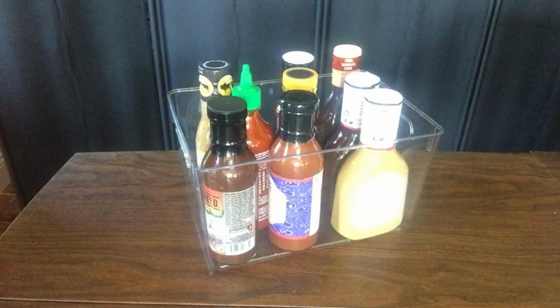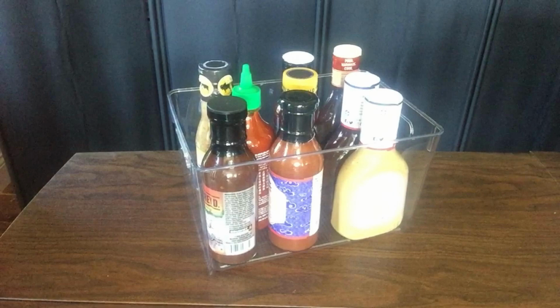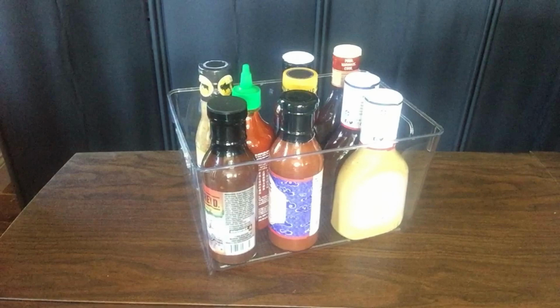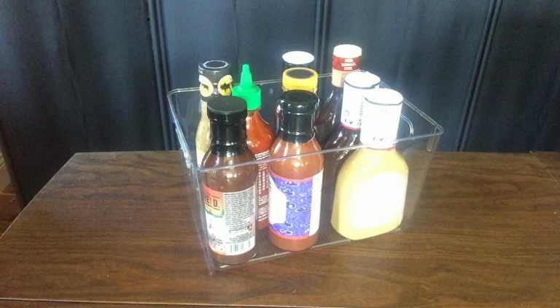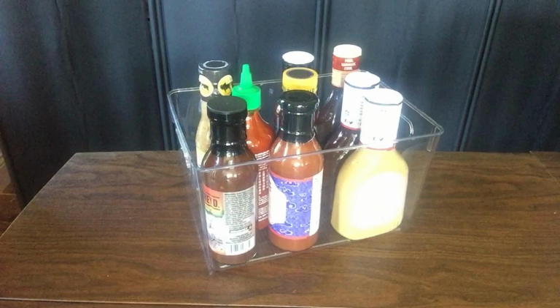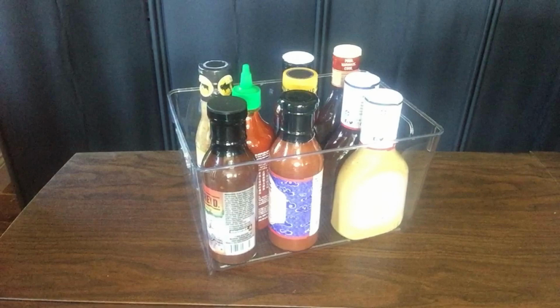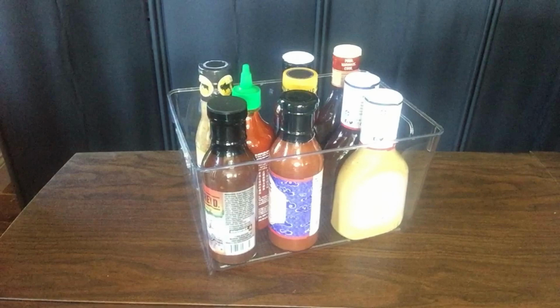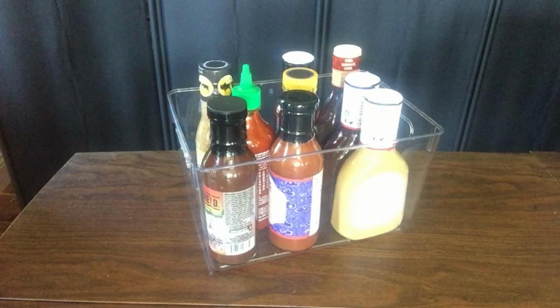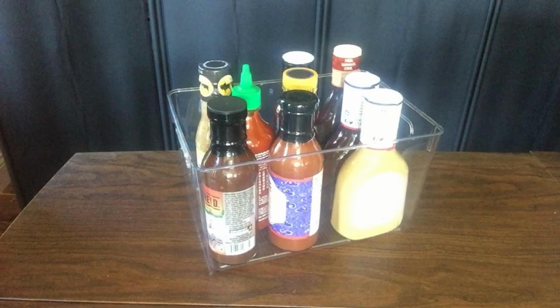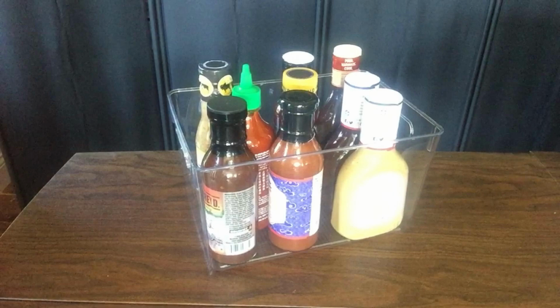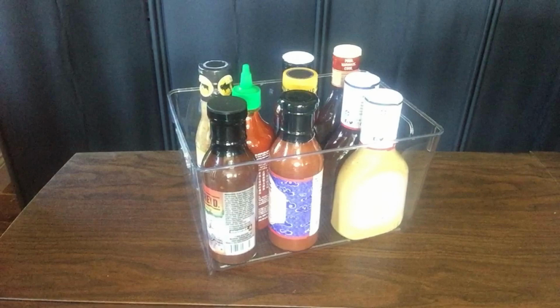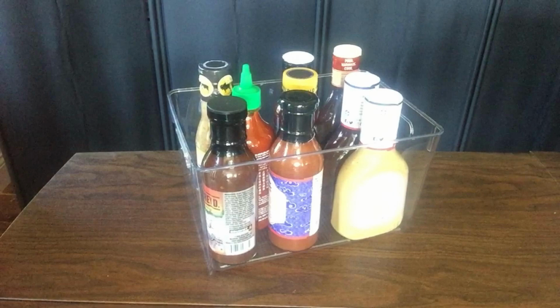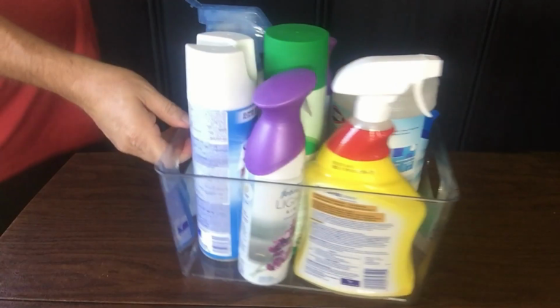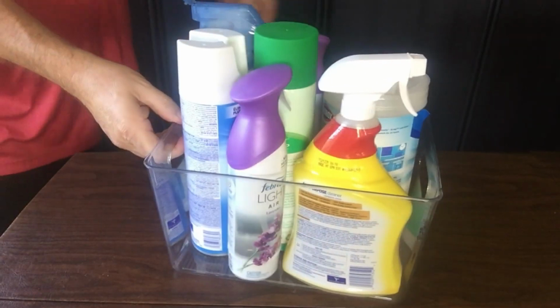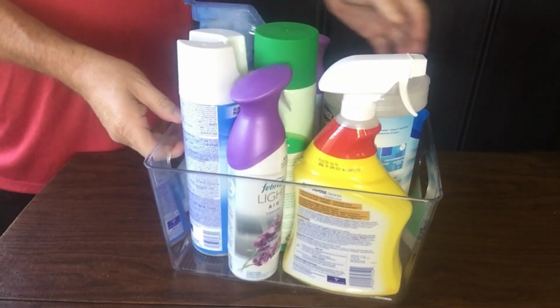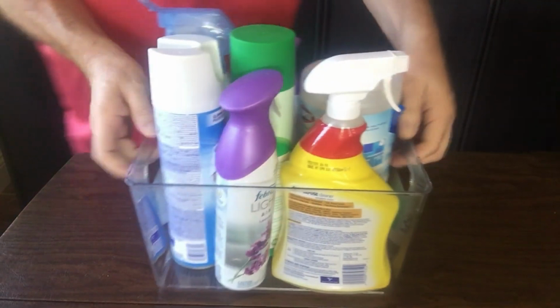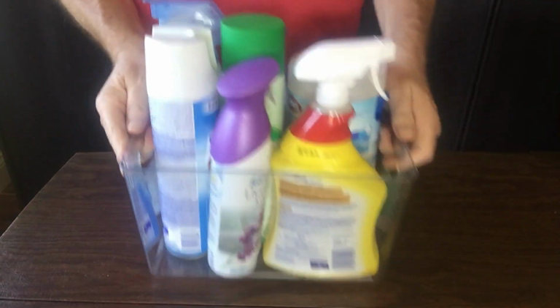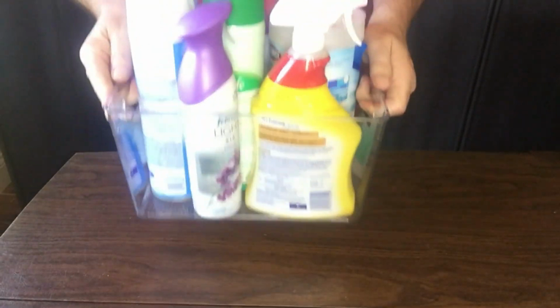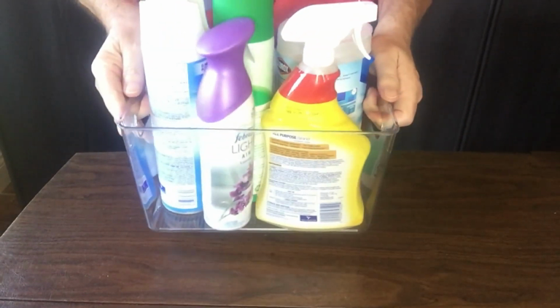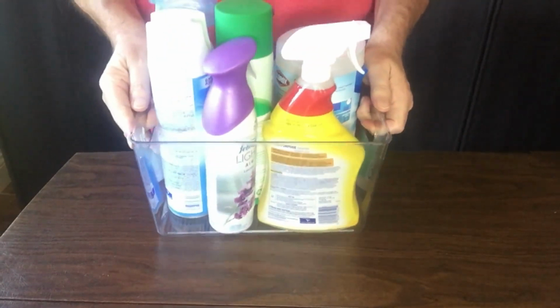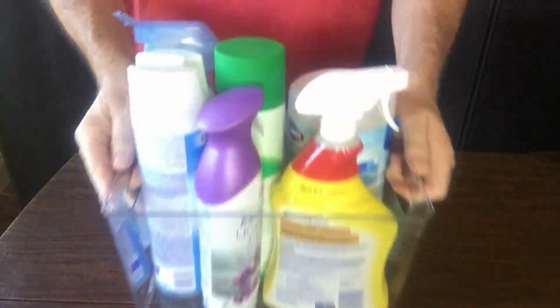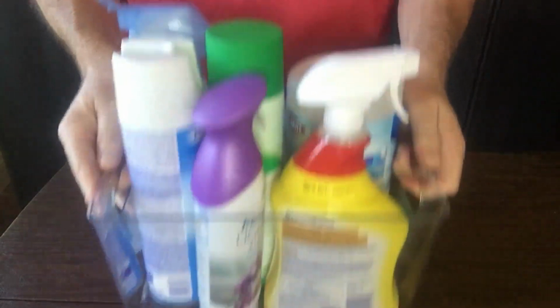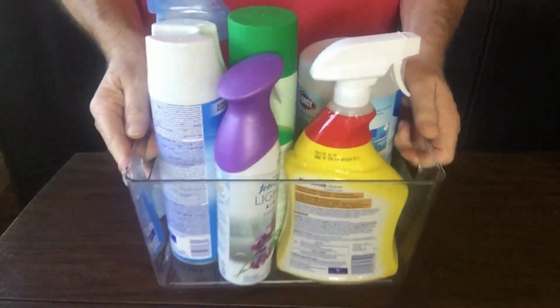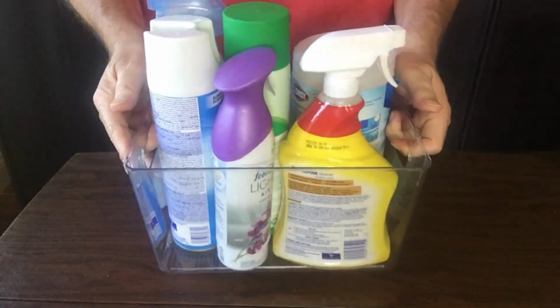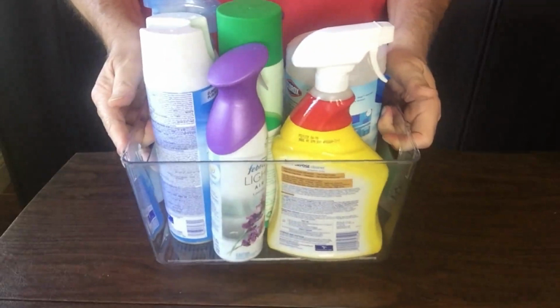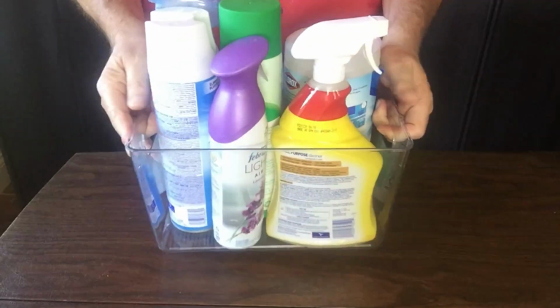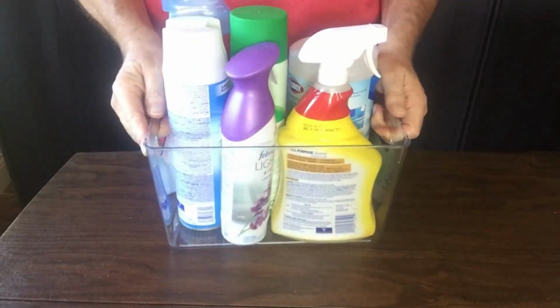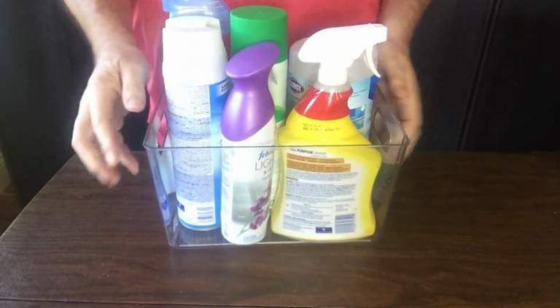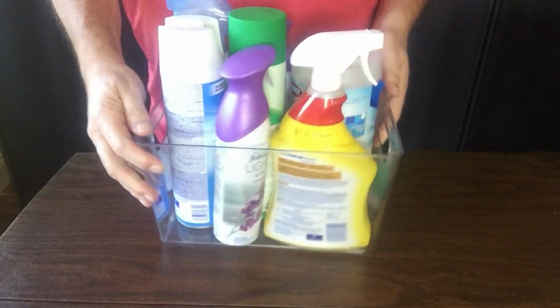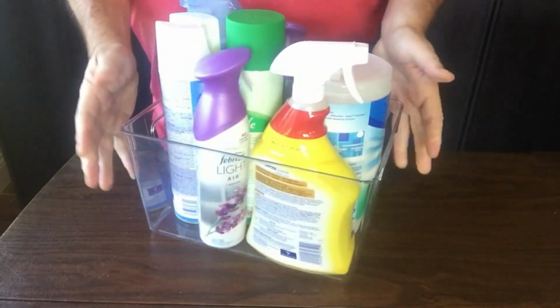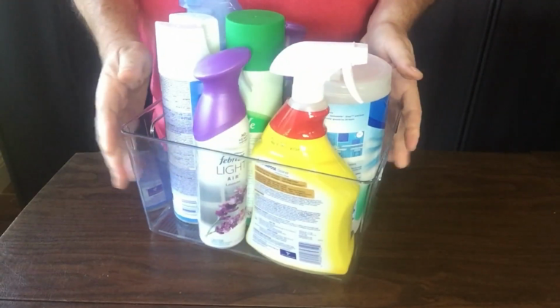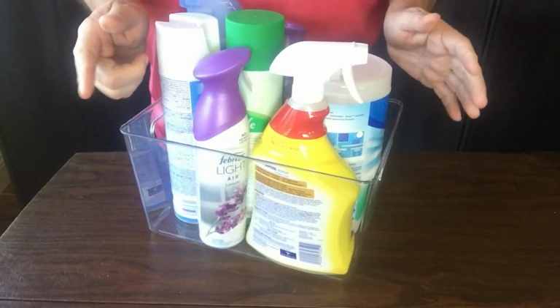Here I've got a variety of sauces loaded up and ready to head out to the barbecue grill. And here I've got some cleaning supplies. Carrying these individually is awkward, but they fit nice into this bin and that way I'm able to keep all of my stuff together.